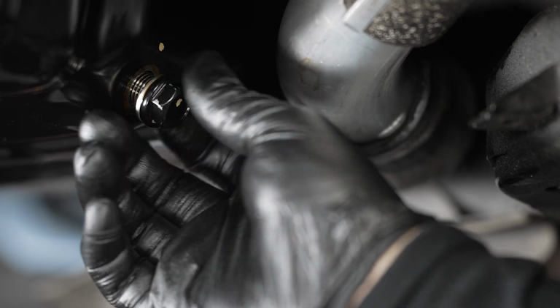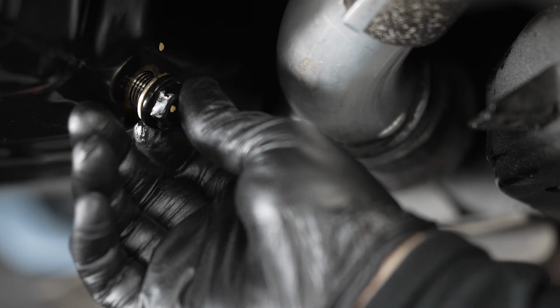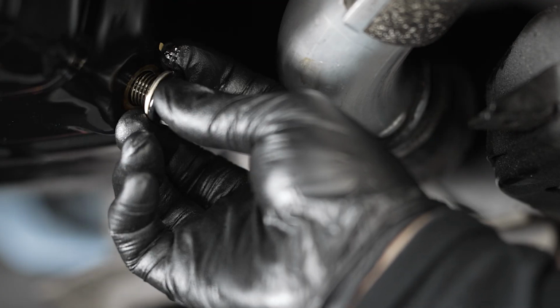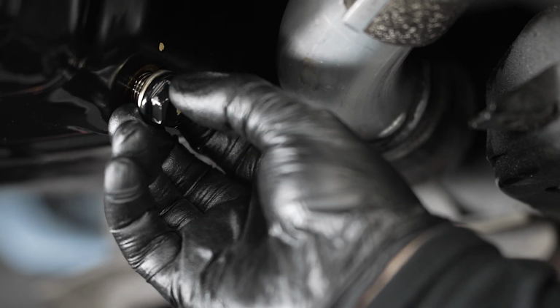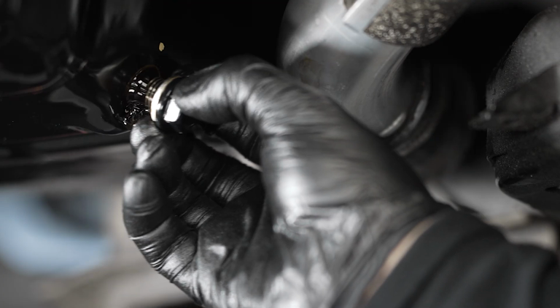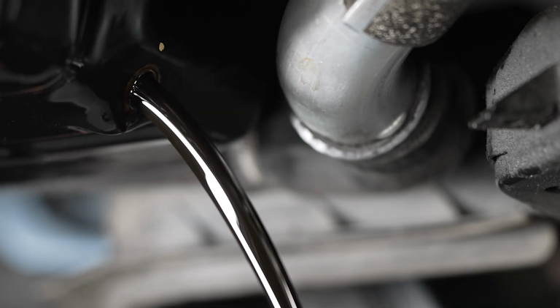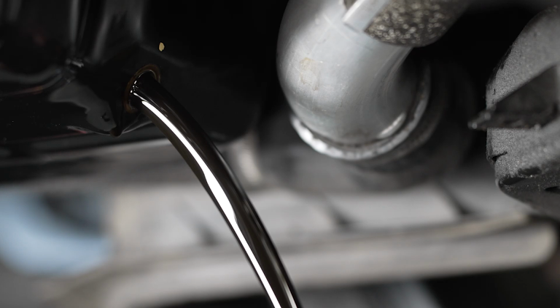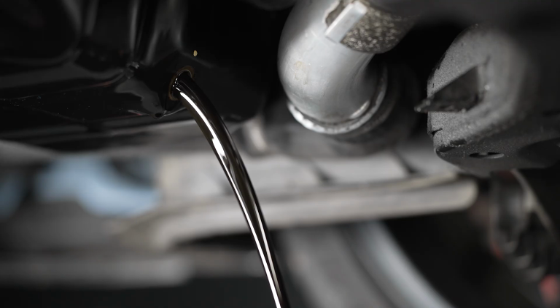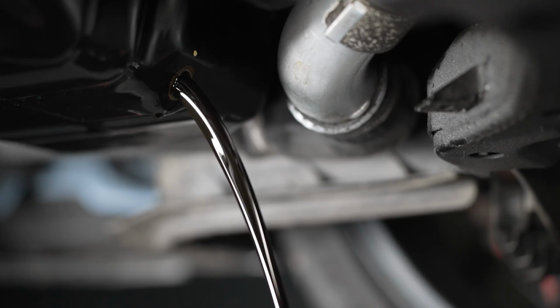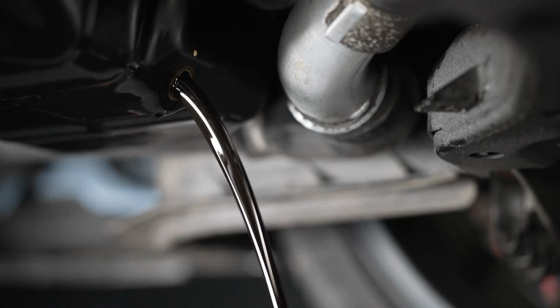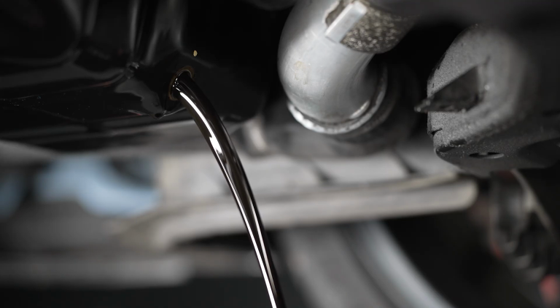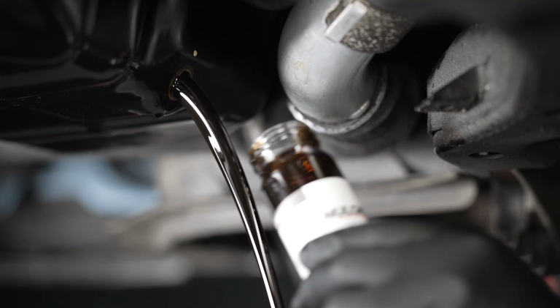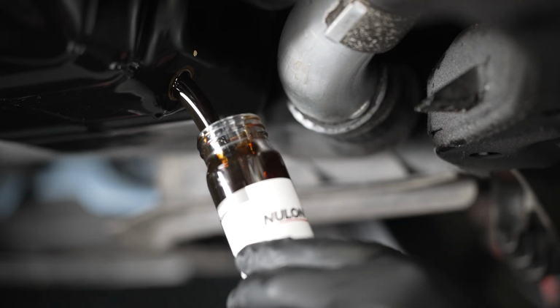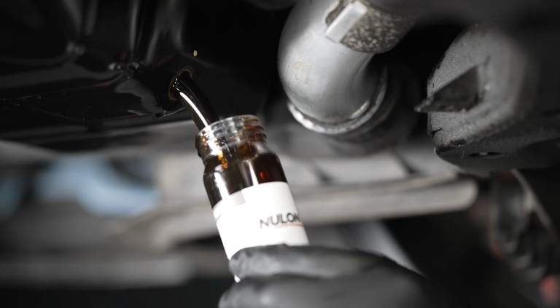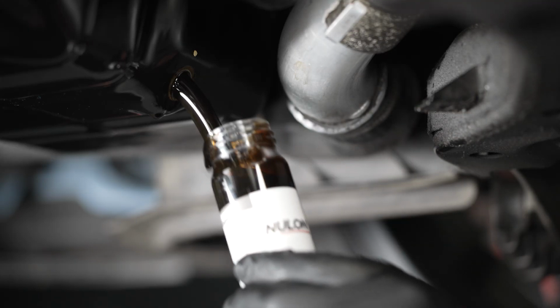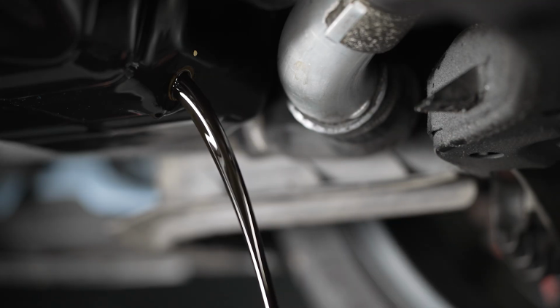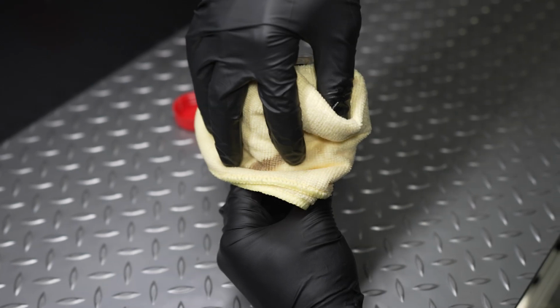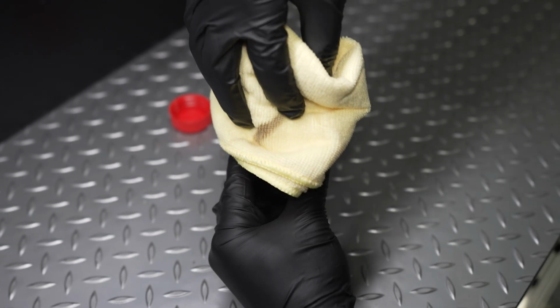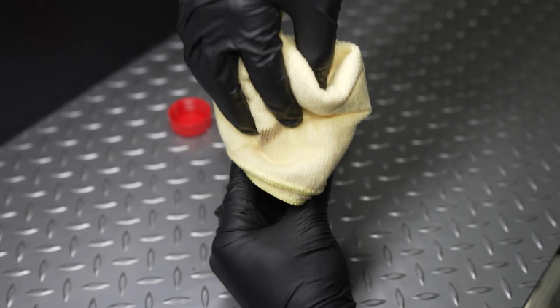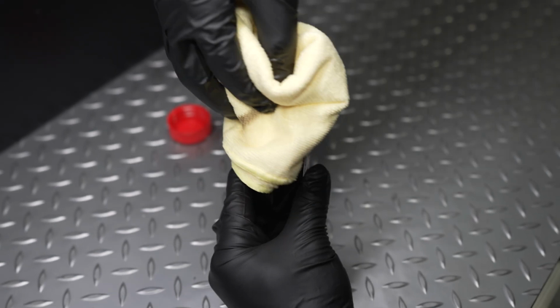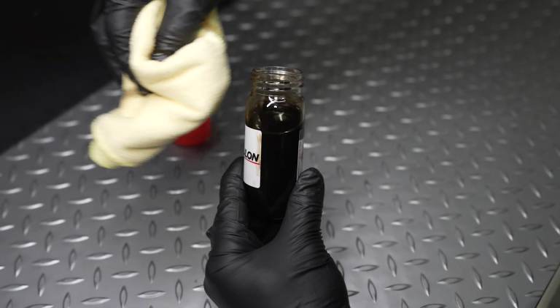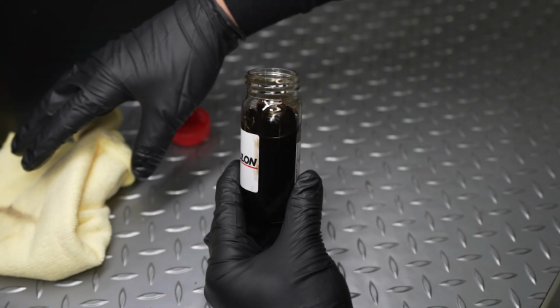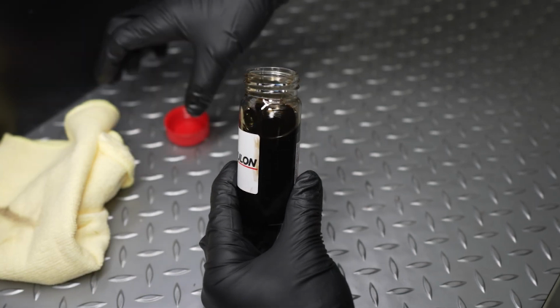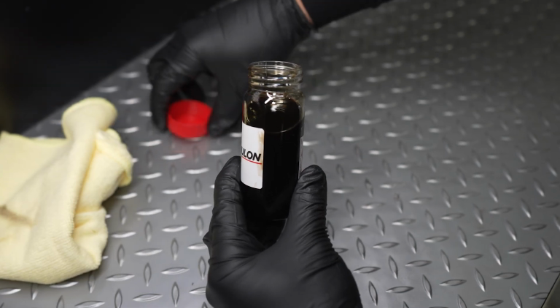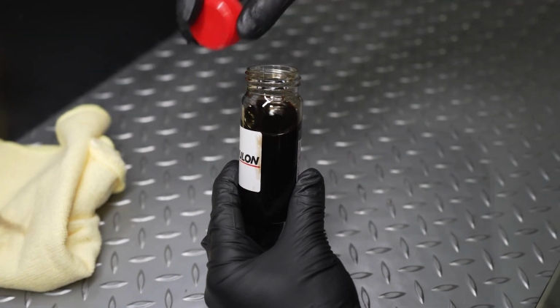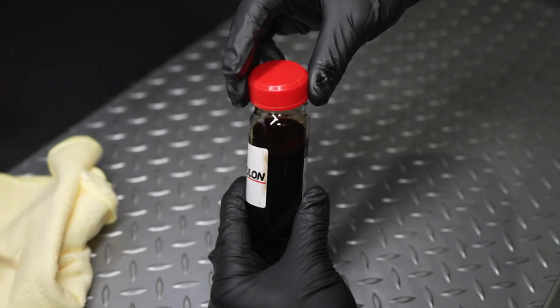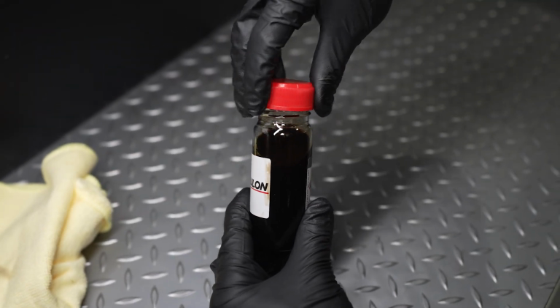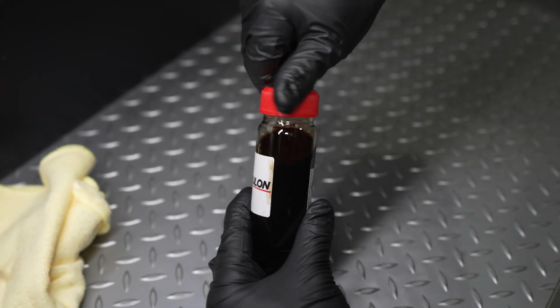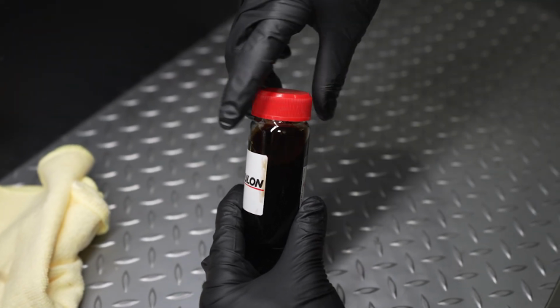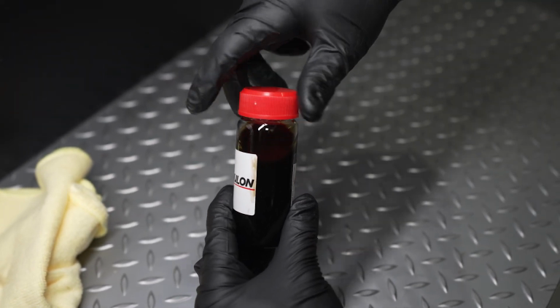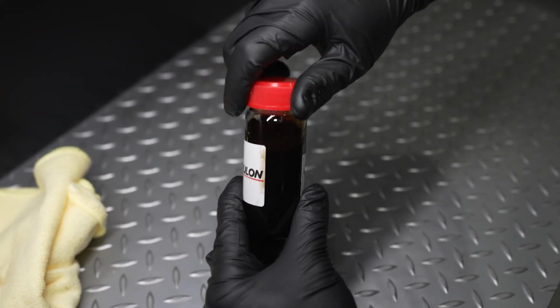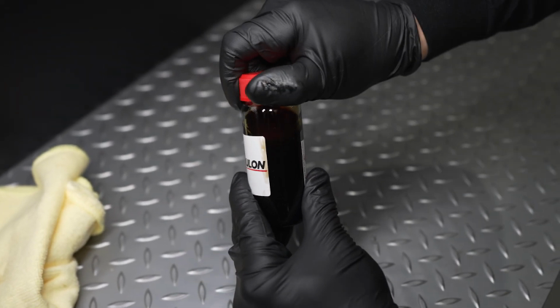Remove the engine sump plug and after 10 seconds place the sample bottle in the oil stream to take the sample. Seal the sample bottle with the supplied lid and wipe clean. You only need around 200 ml of fluid for an accurate test.